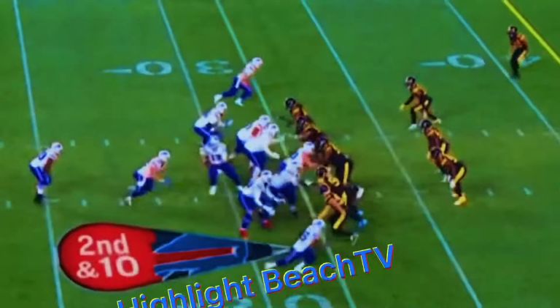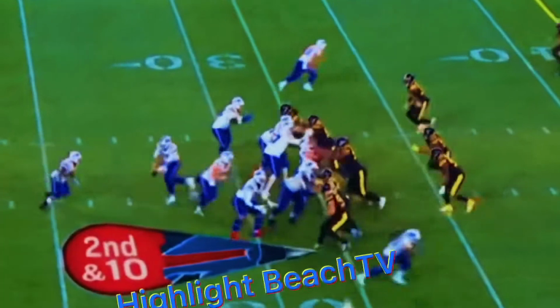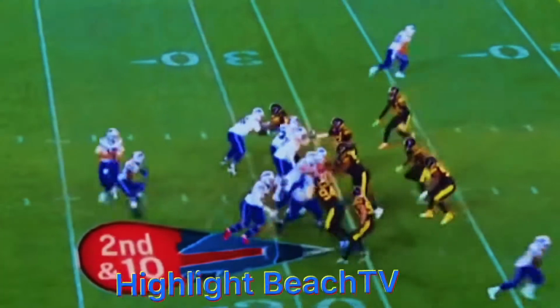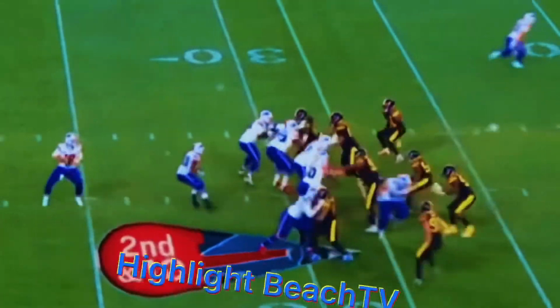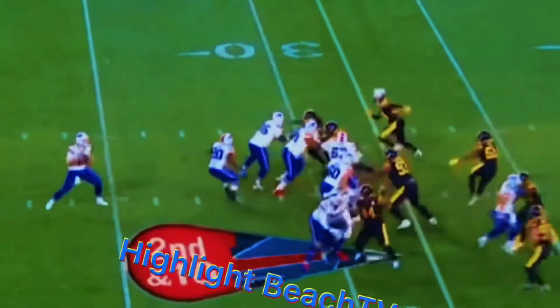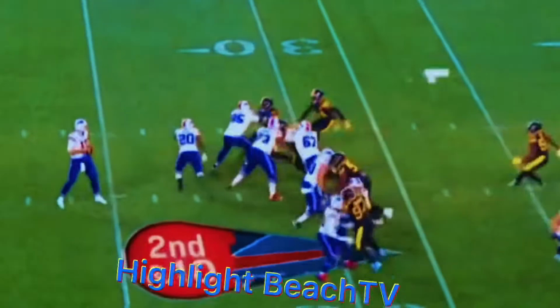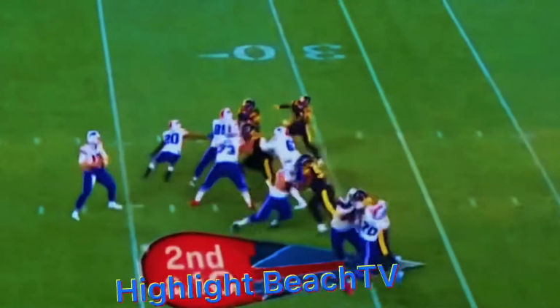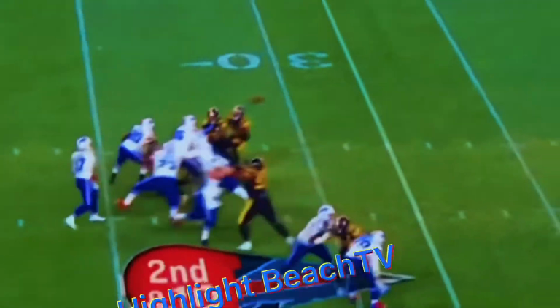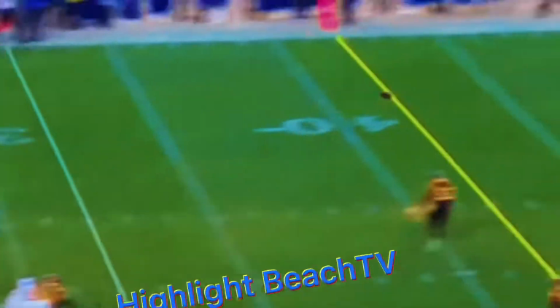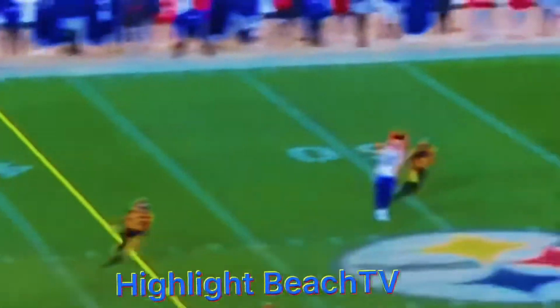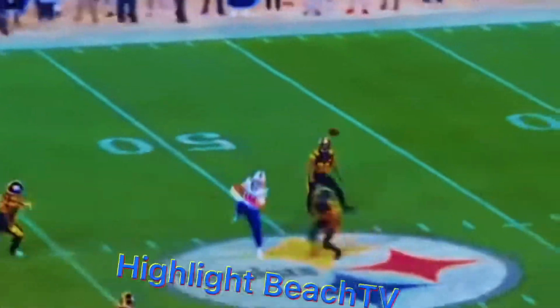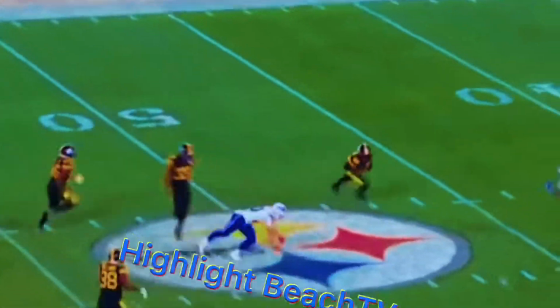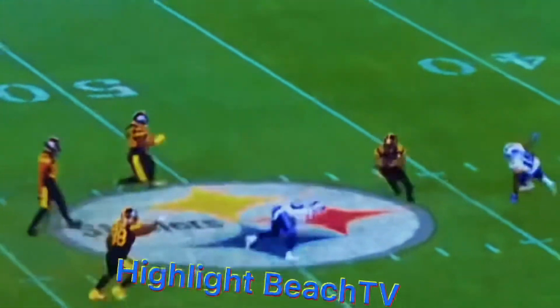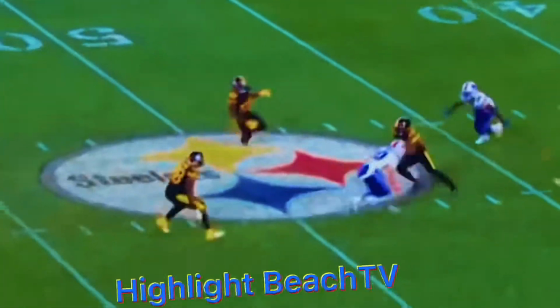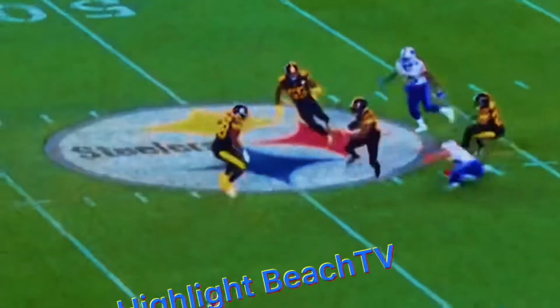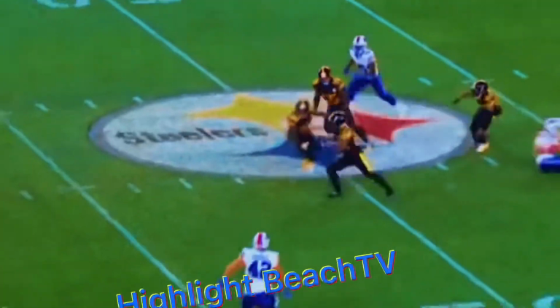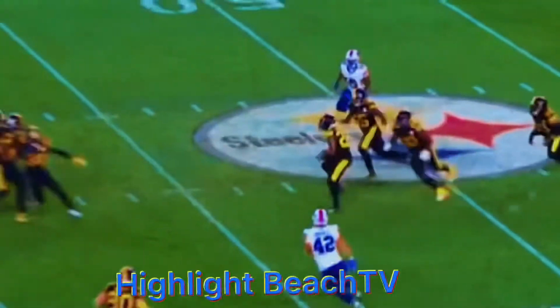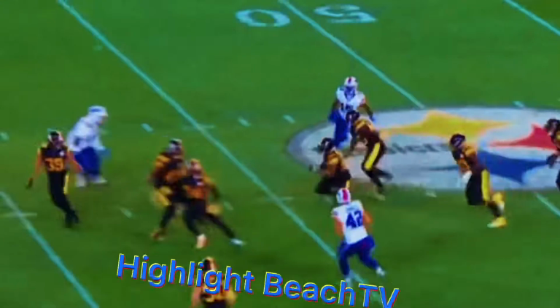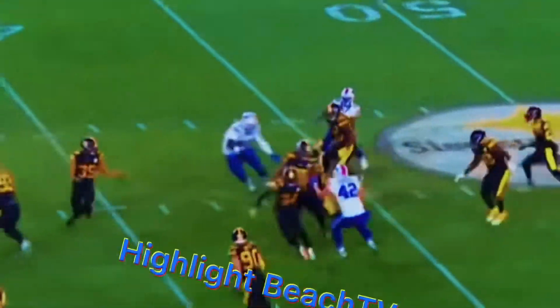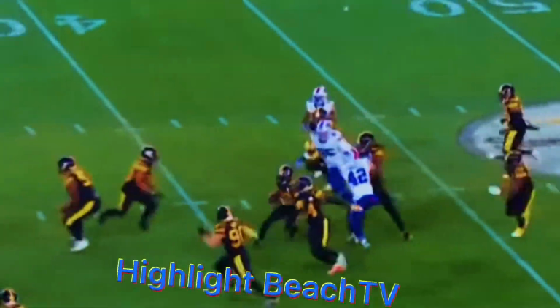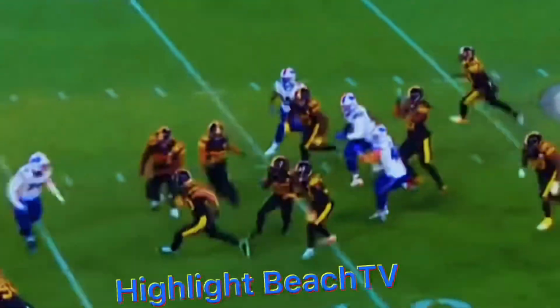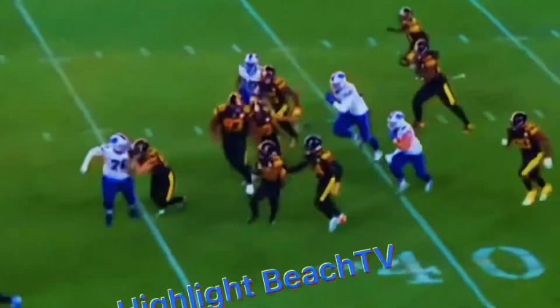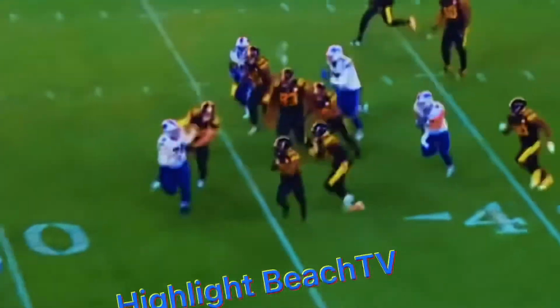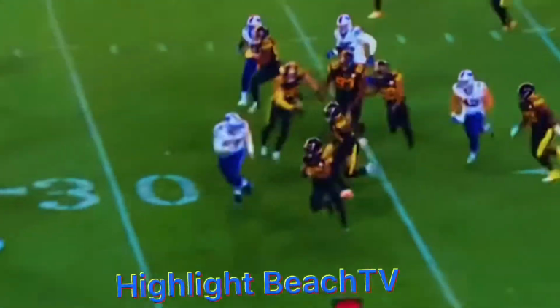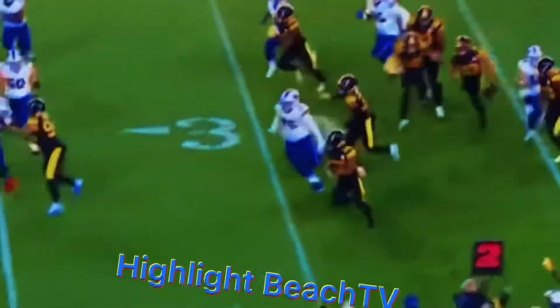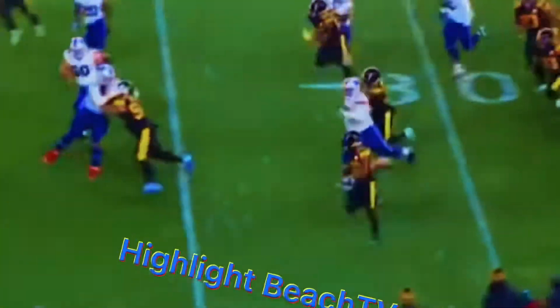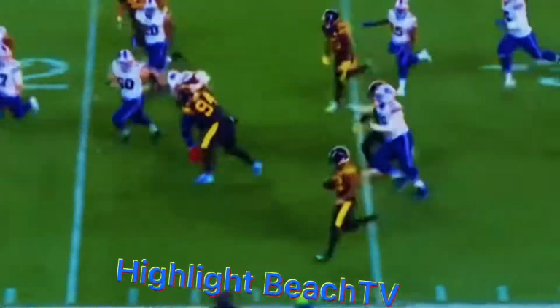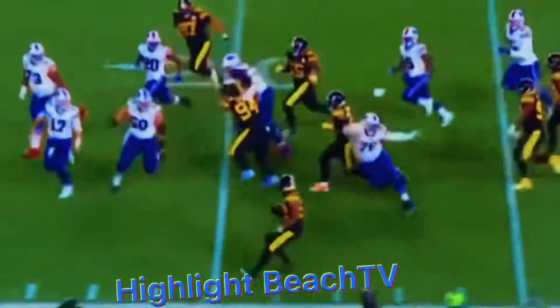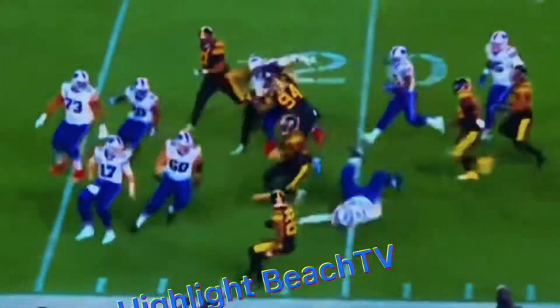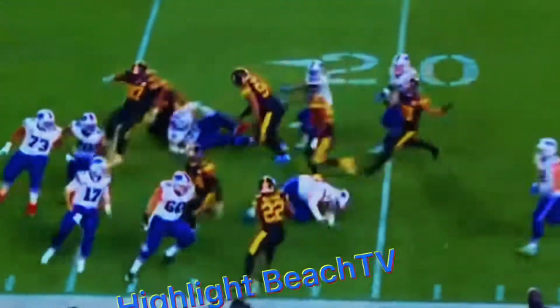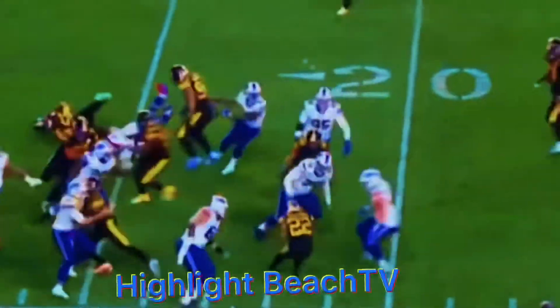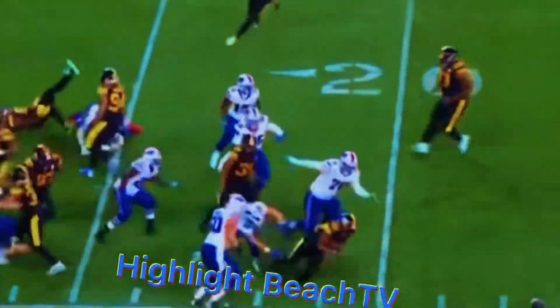Second down and ten, fires — wobbly — intercepted at the 48-yard line. Picked off by the Steelers, you've got Stephen Nelson inside the 20.